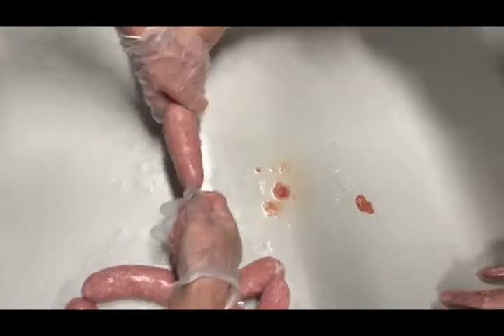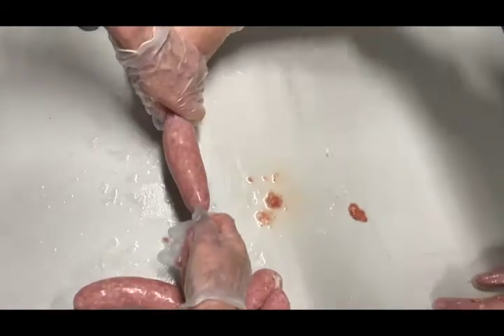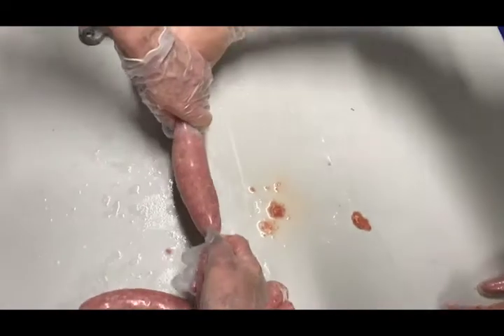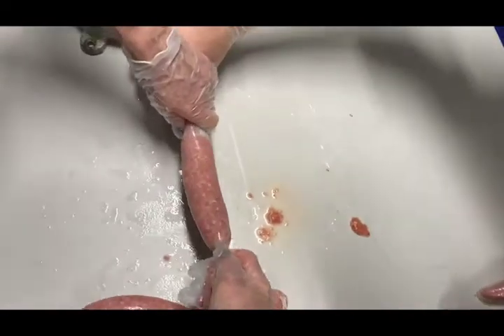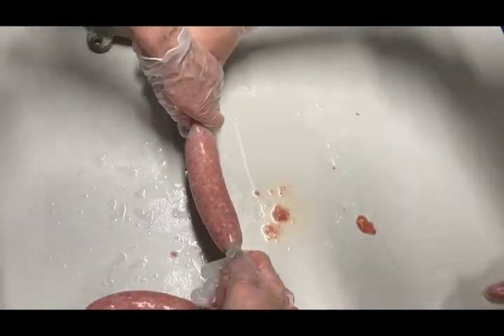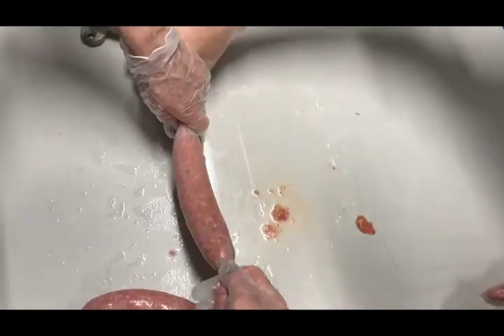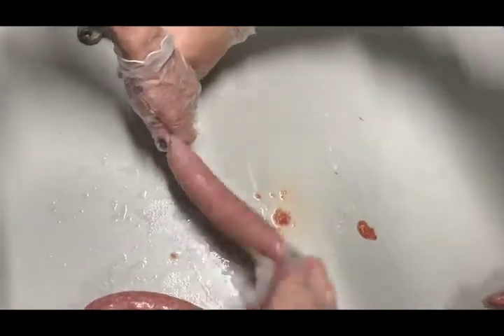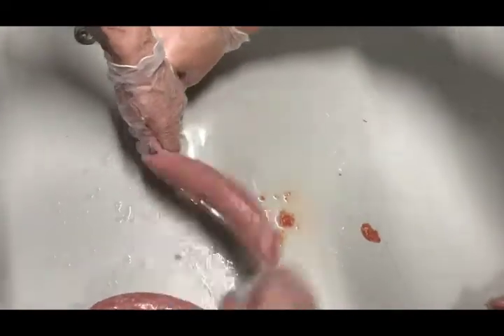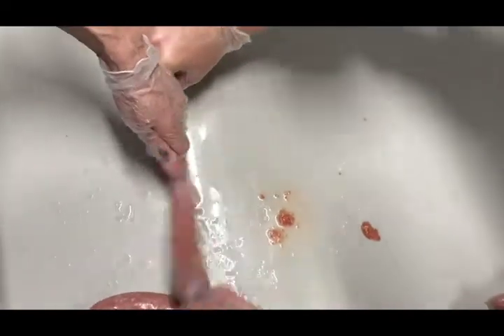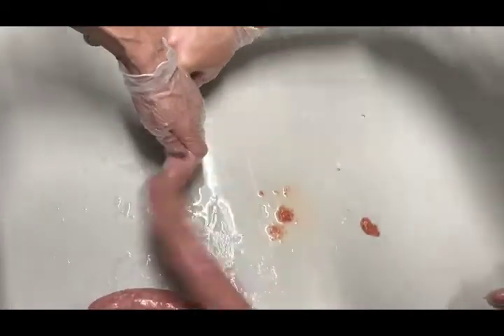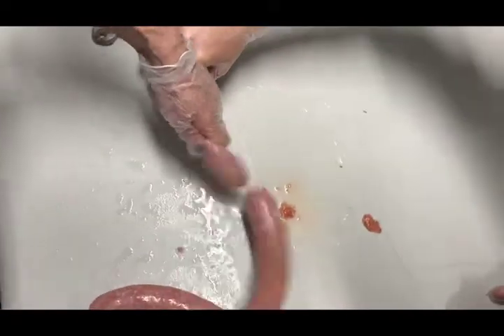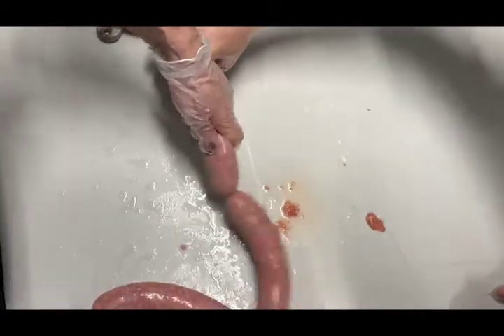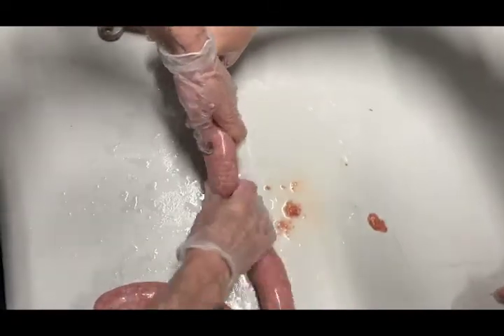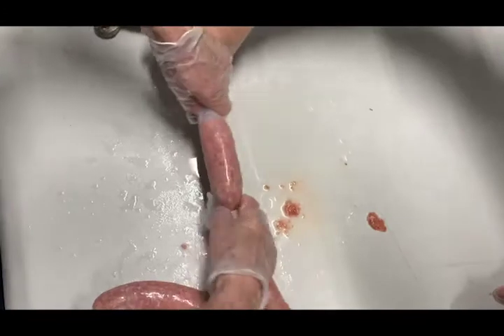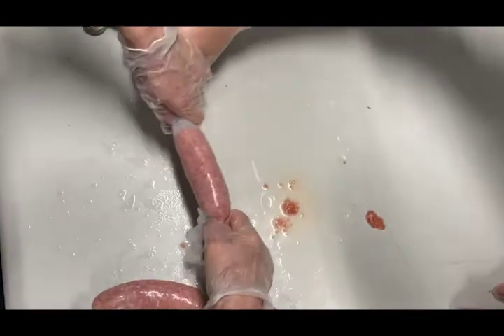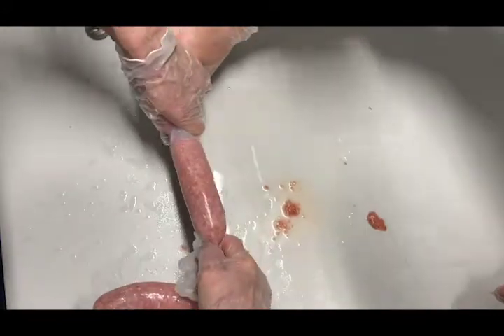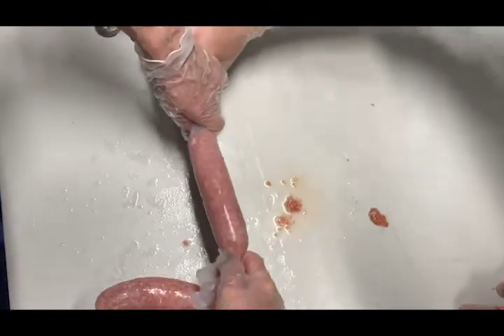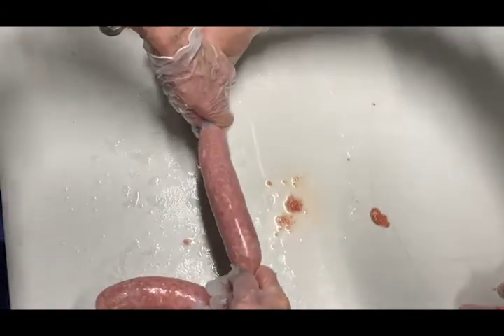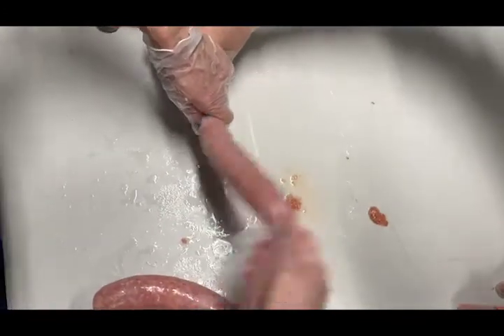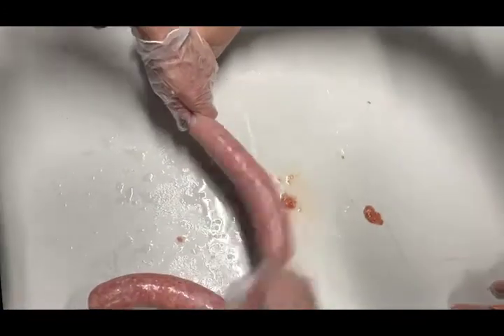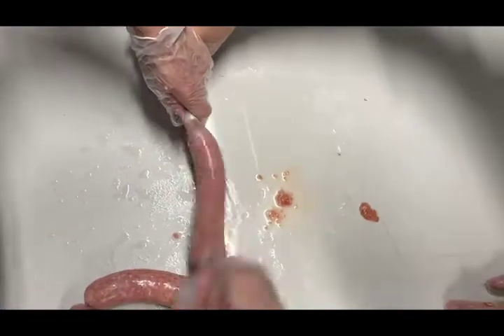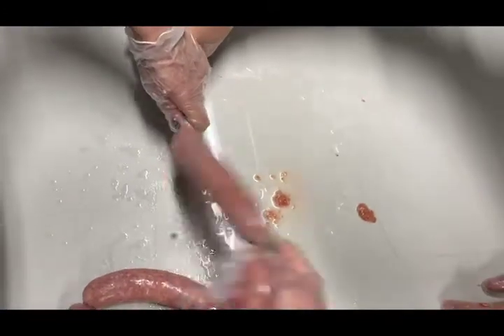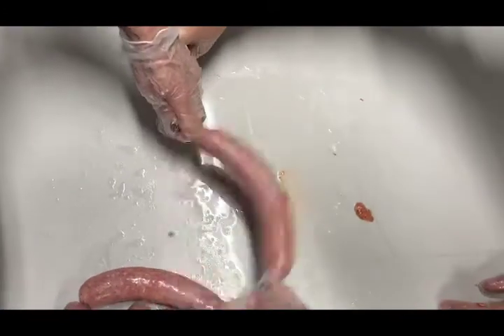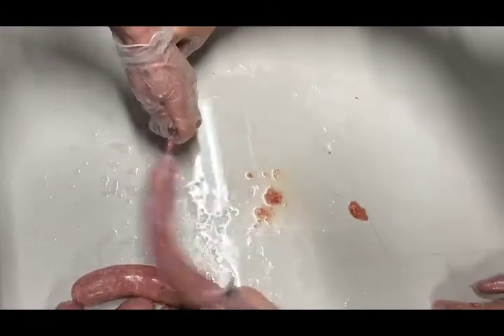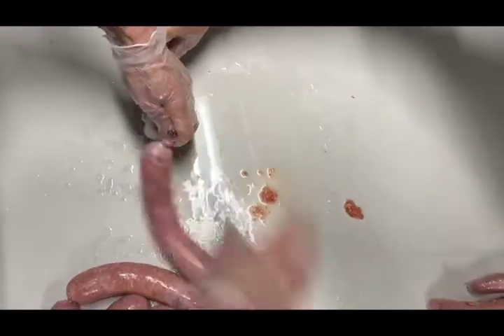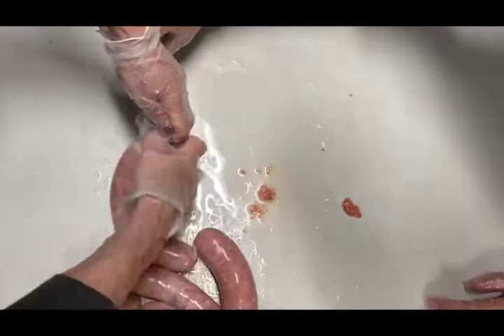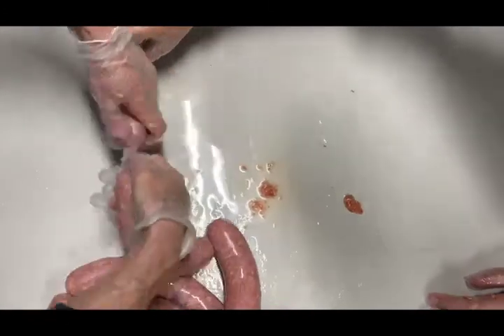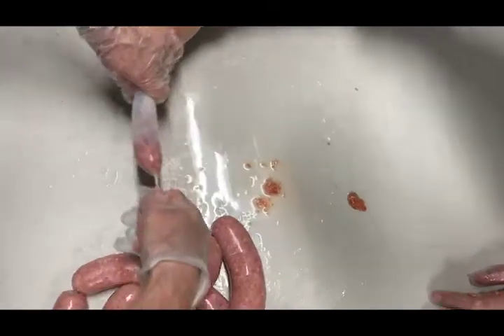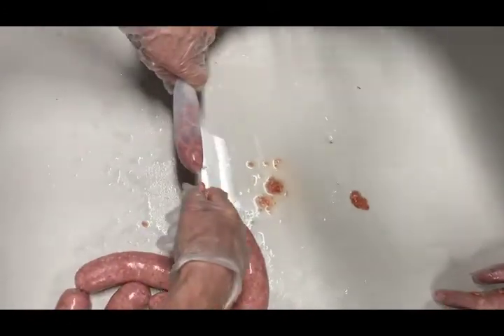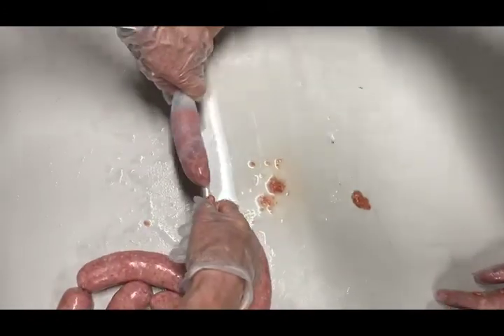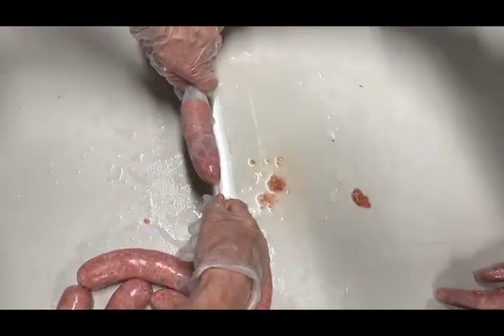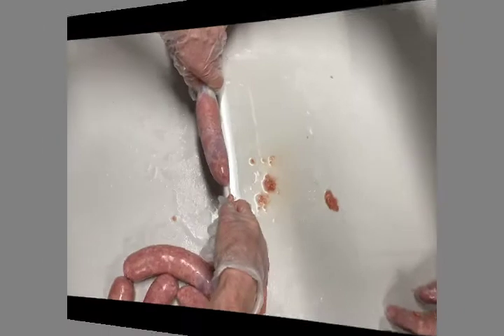Twisting the sausage is an art. We had to learn by watching and practicing. Also, twist each link at least five times so it doesn't unwind.